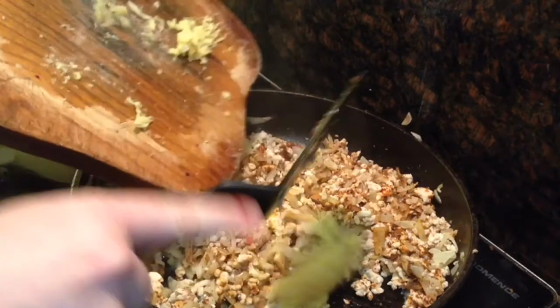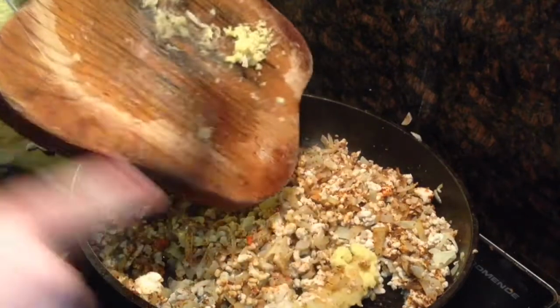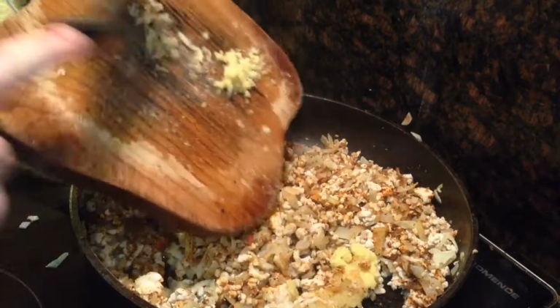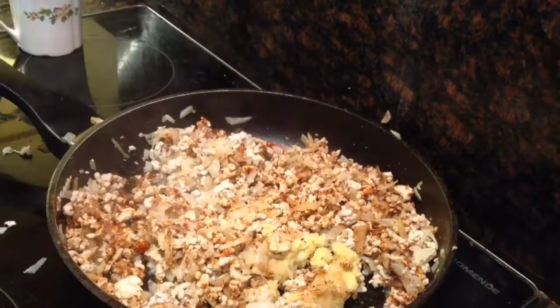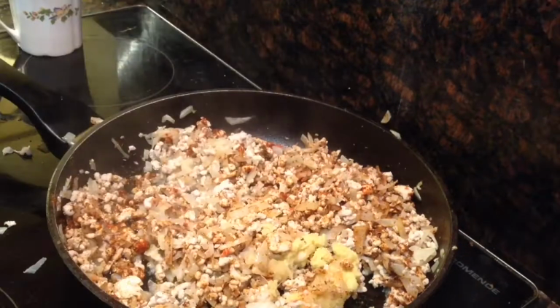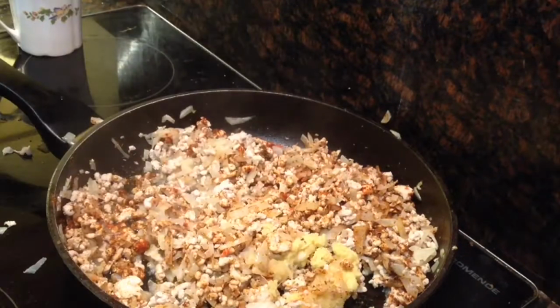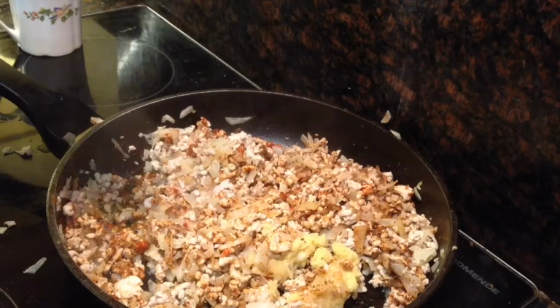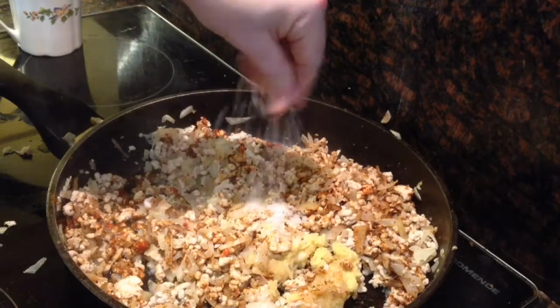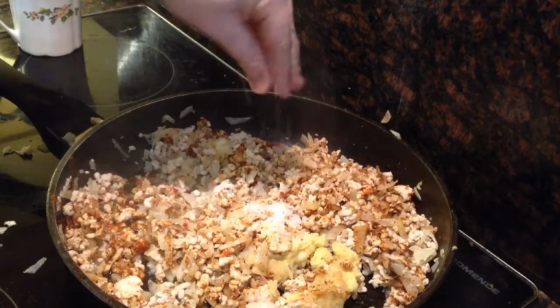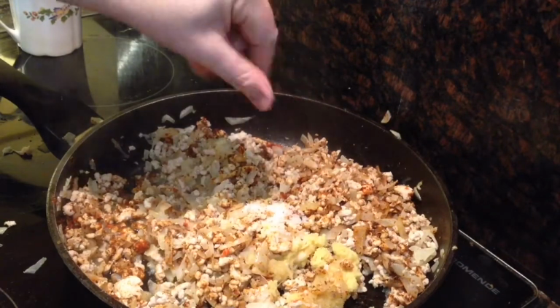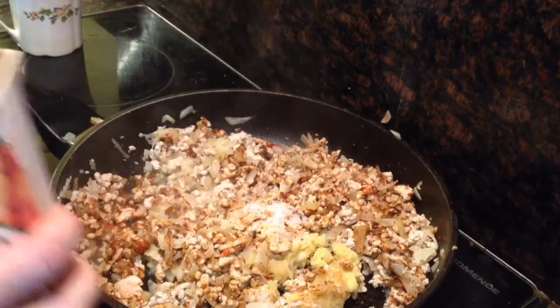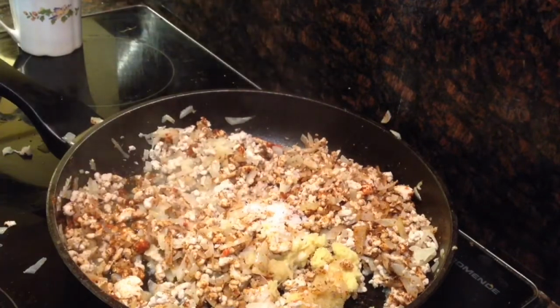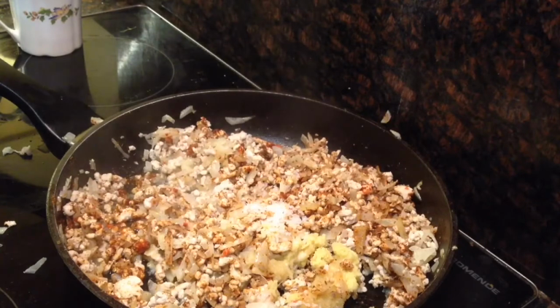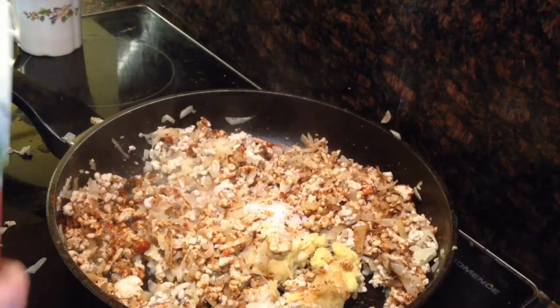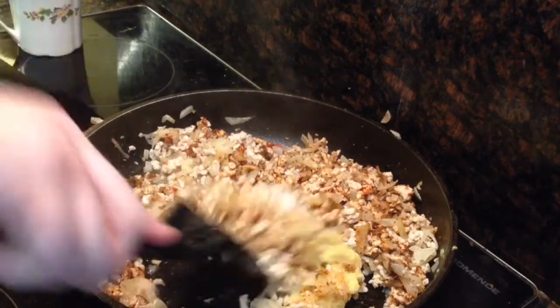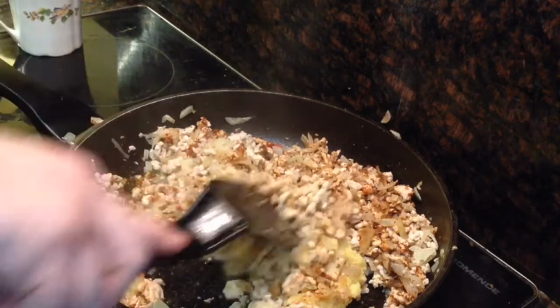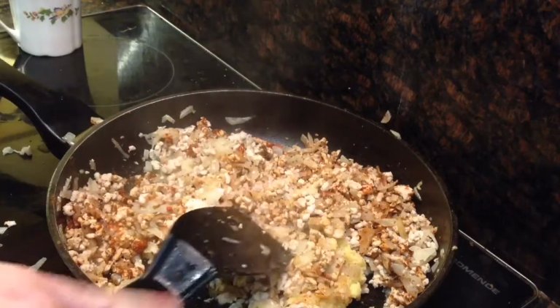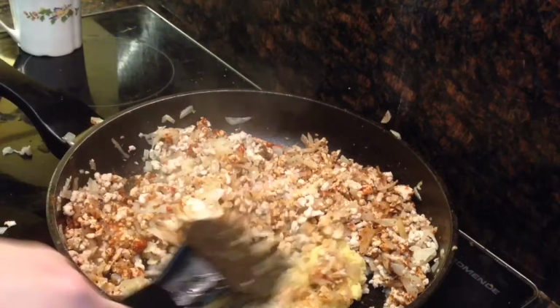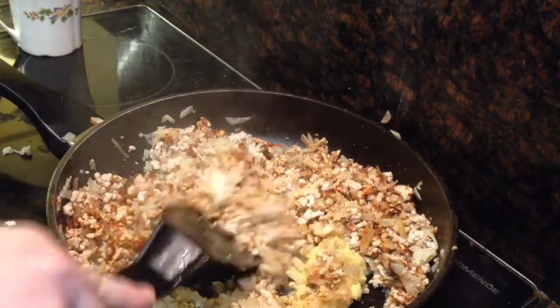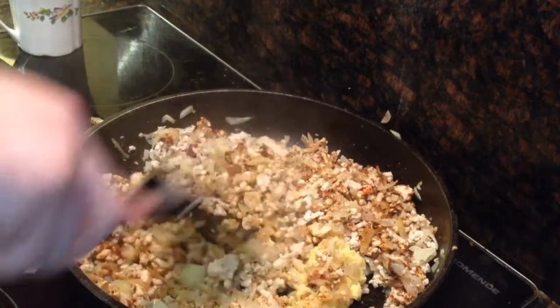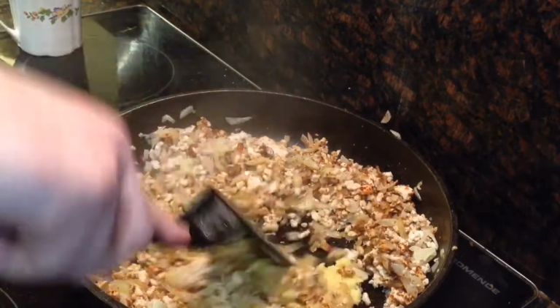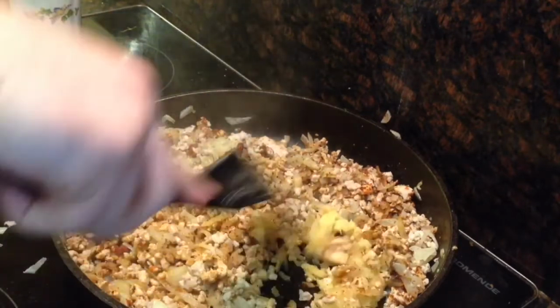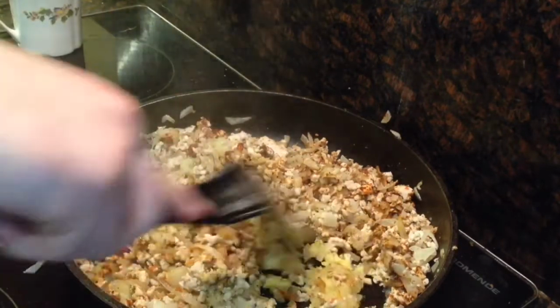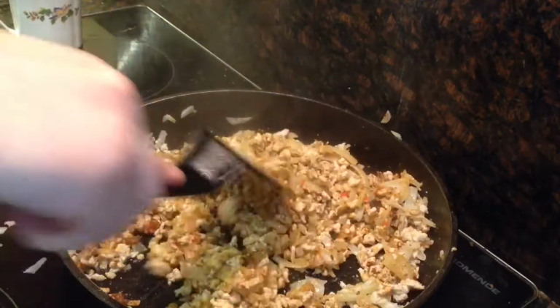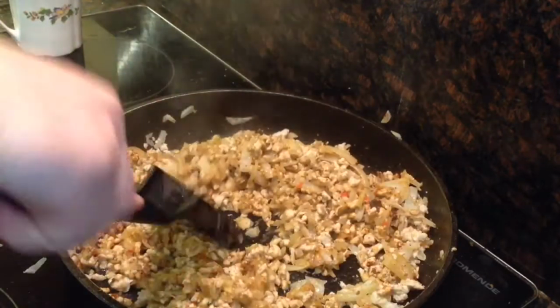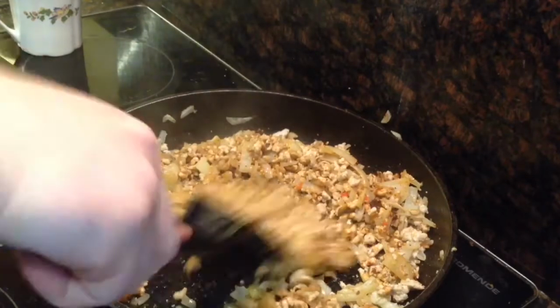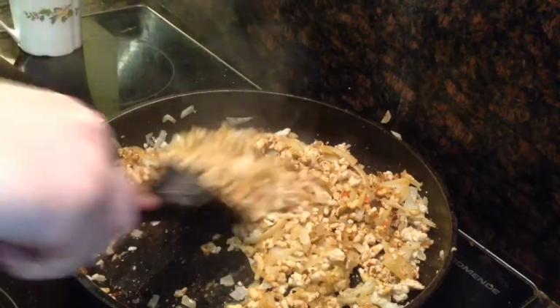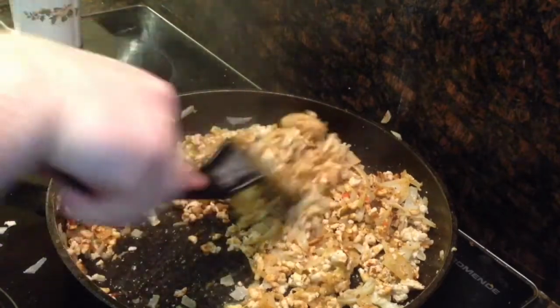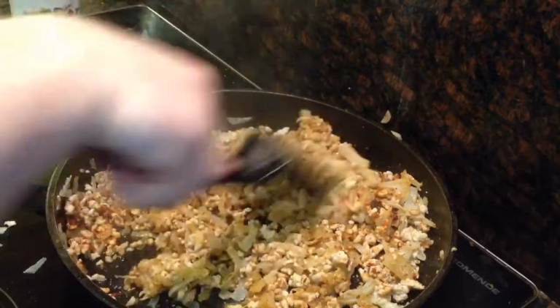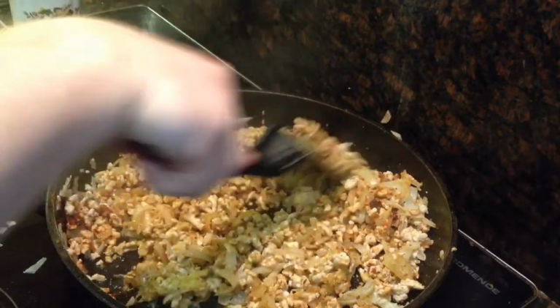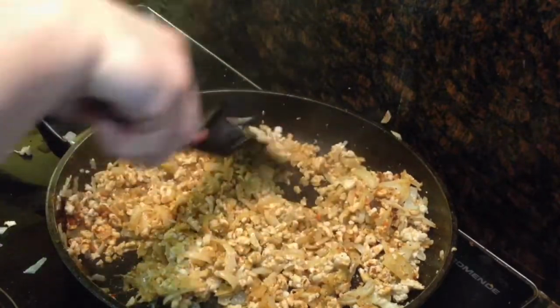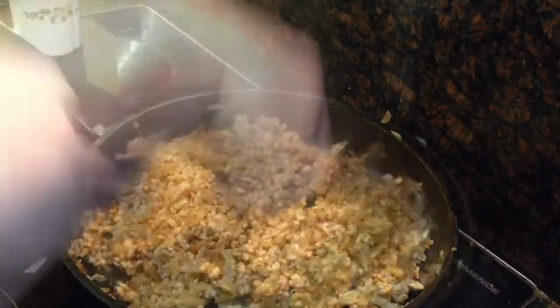Then add your garlic and ginger, followed by about a teaspoon of salt.